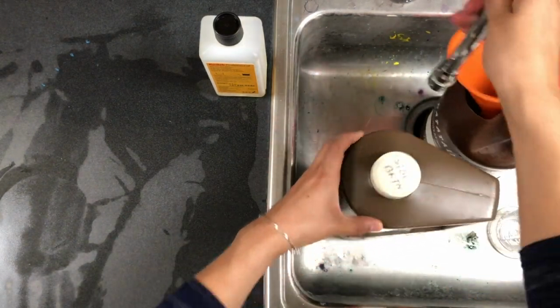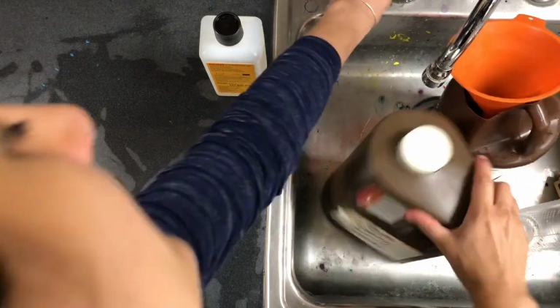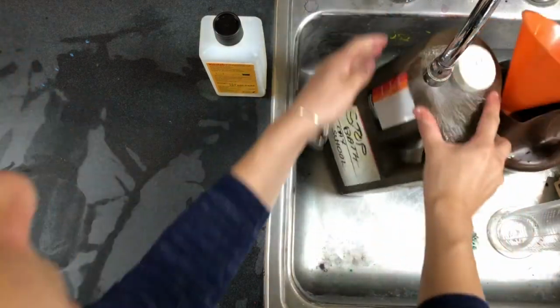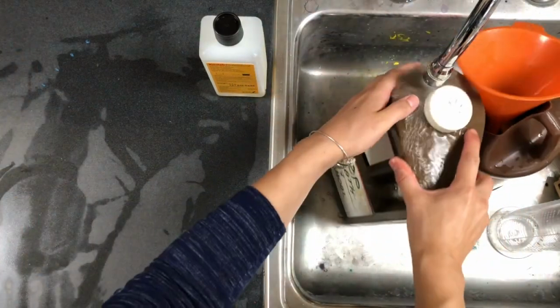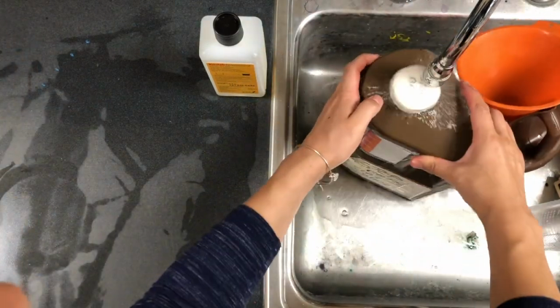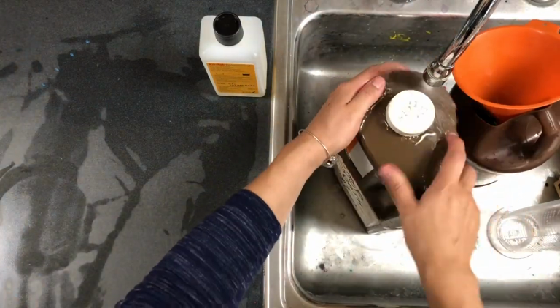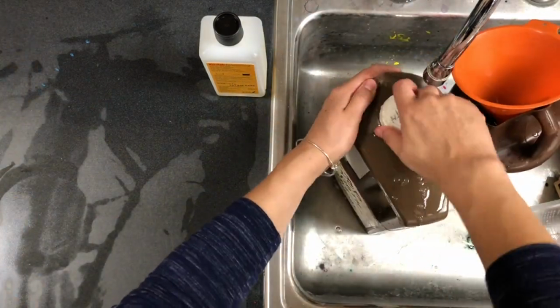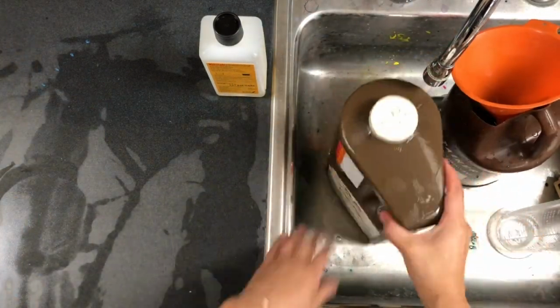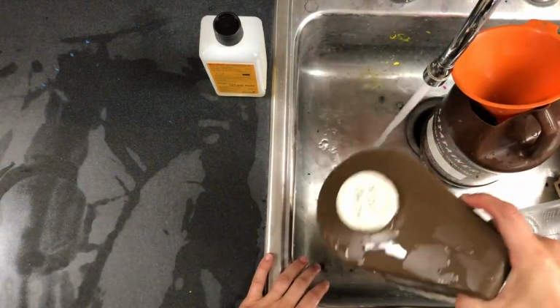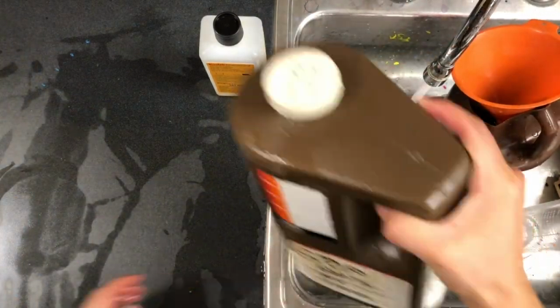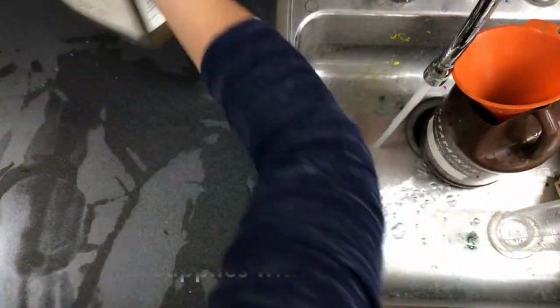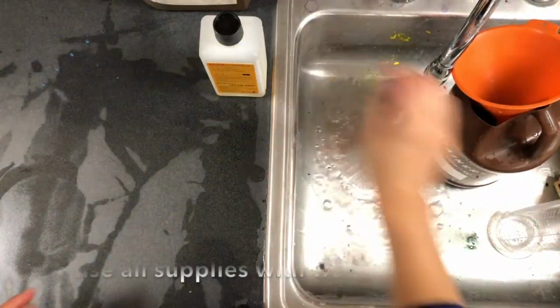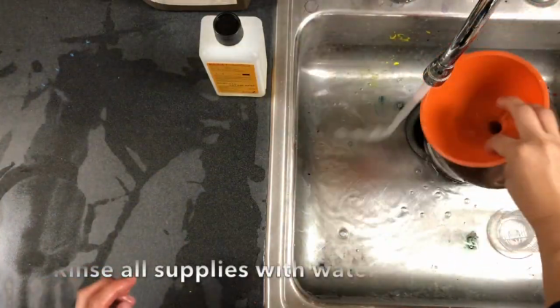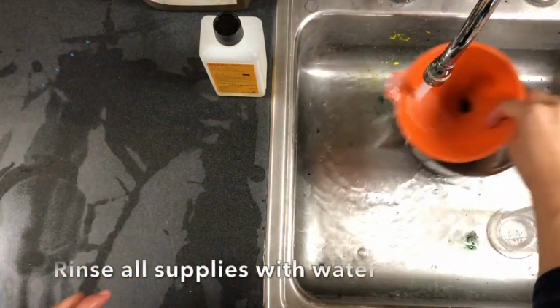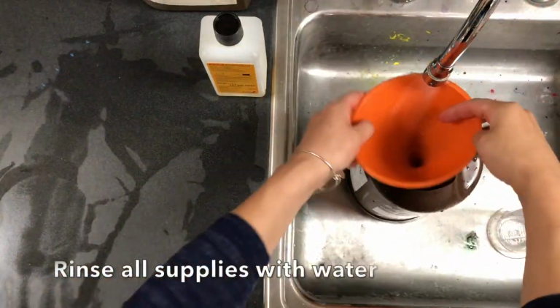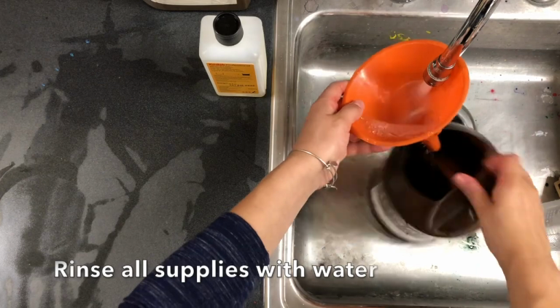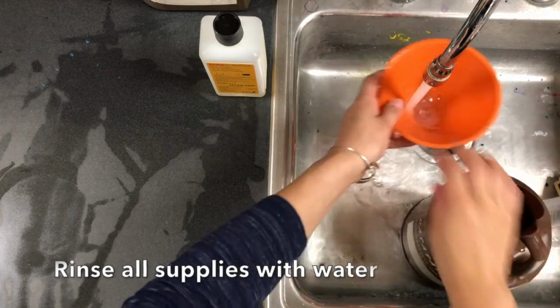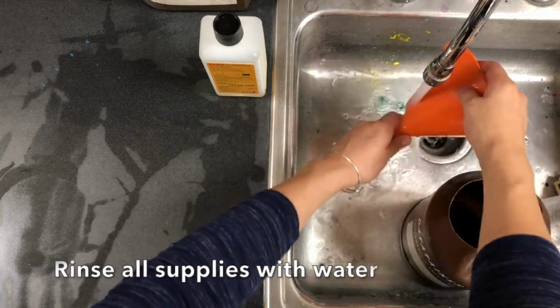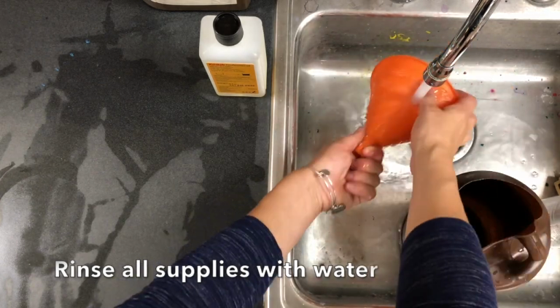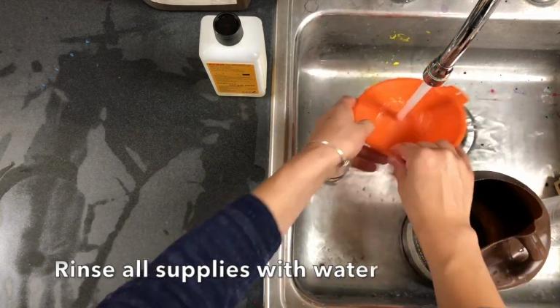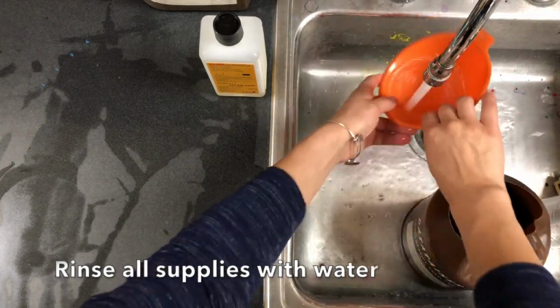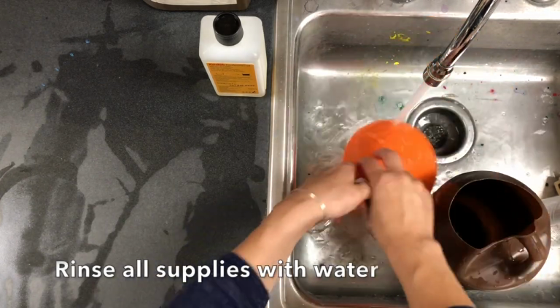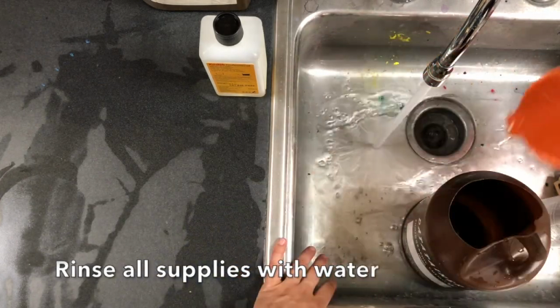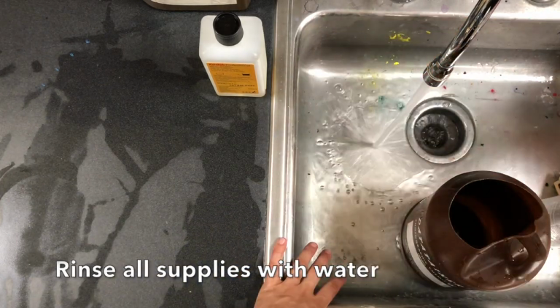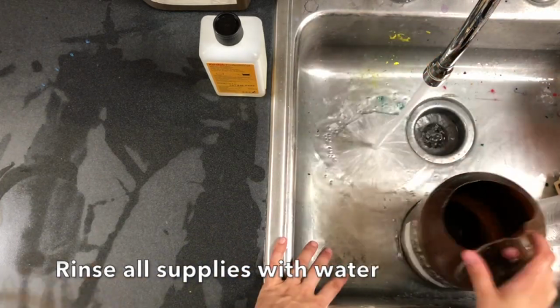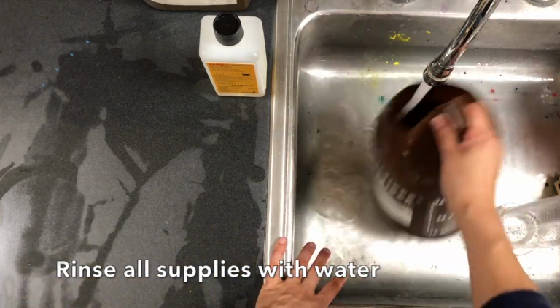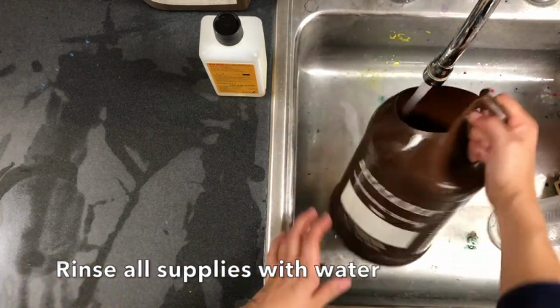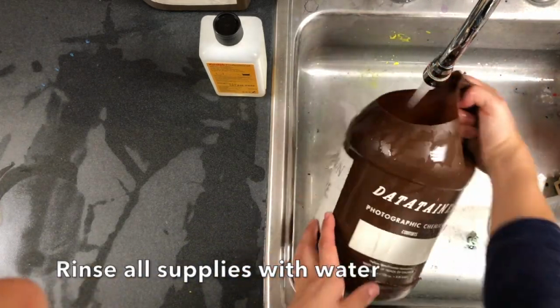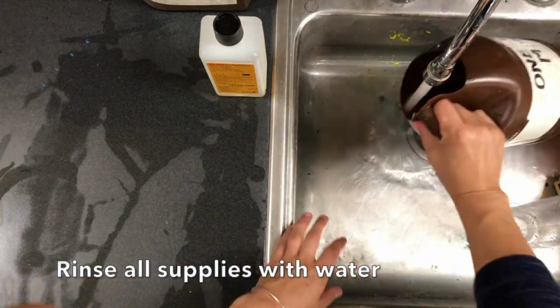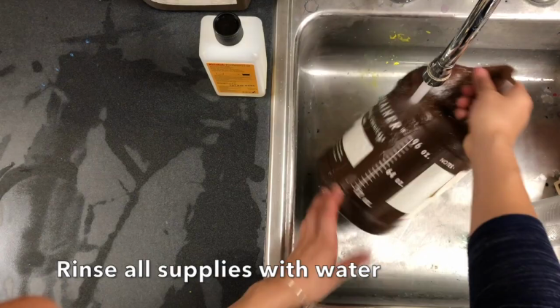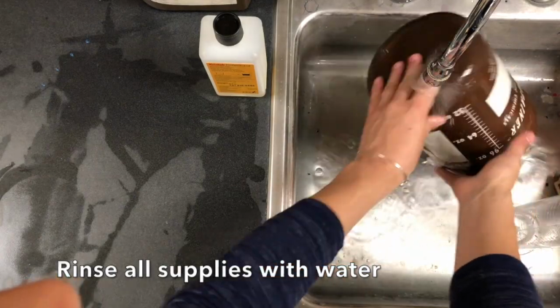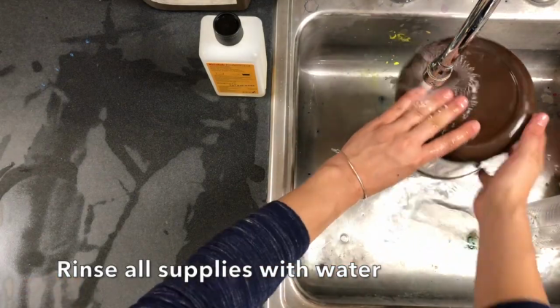I like to rinse out the outside of the container, and then I'm going to rinse all my supplies with running water. No soap.